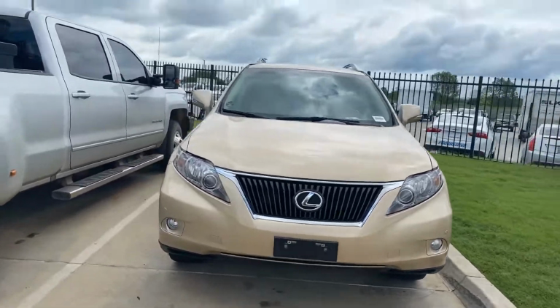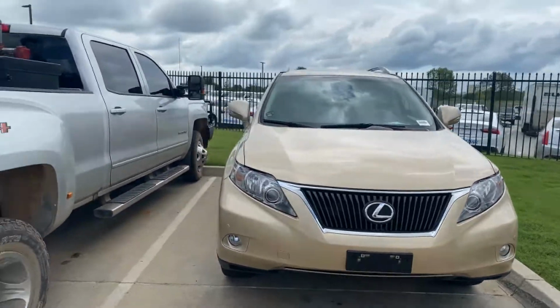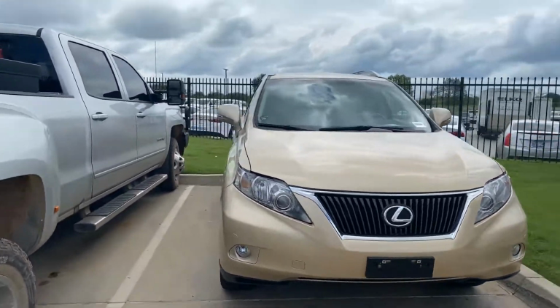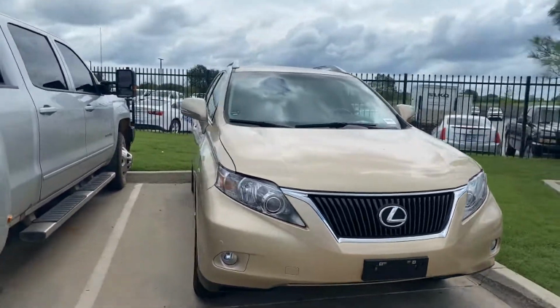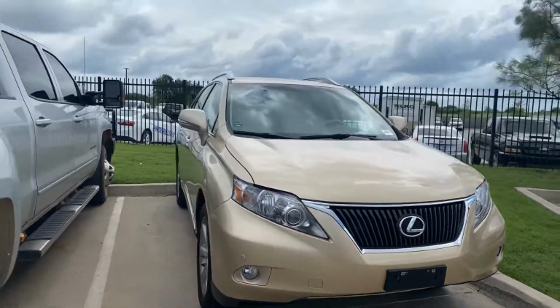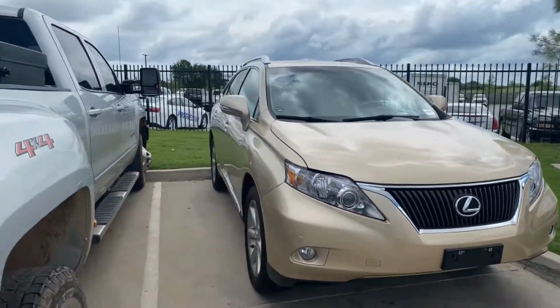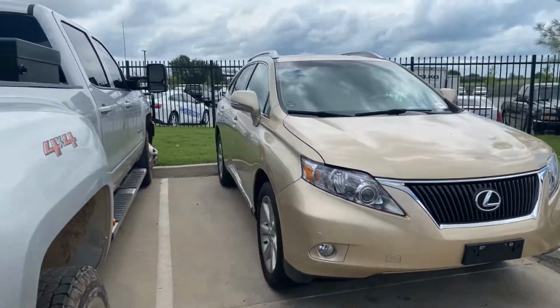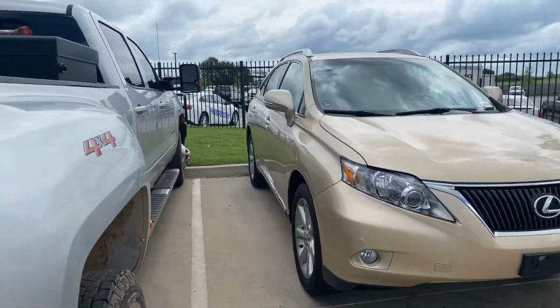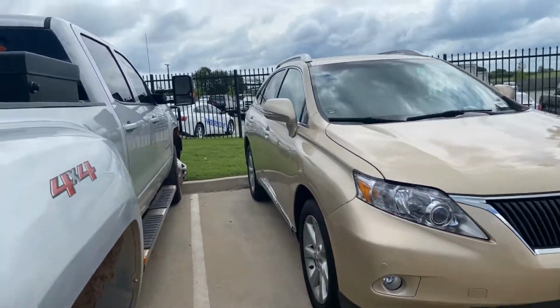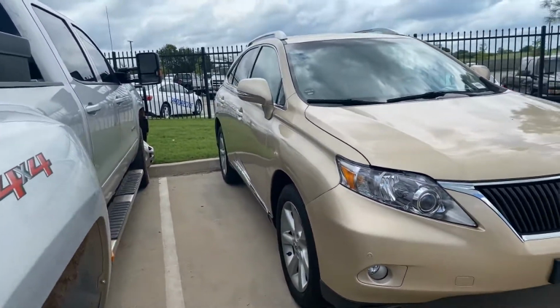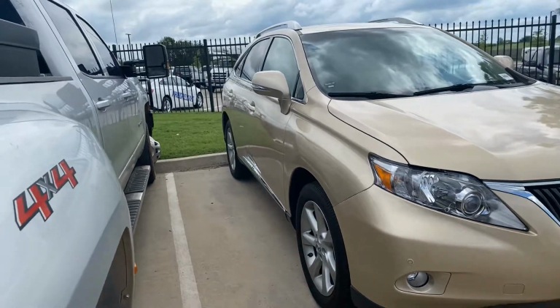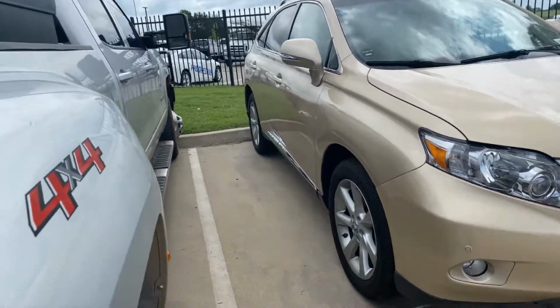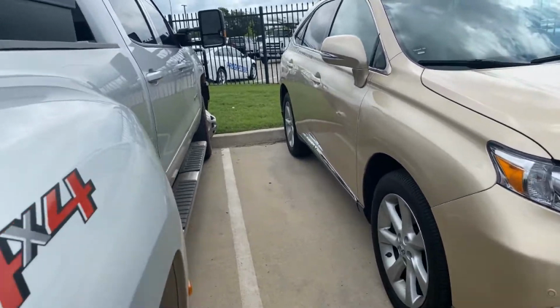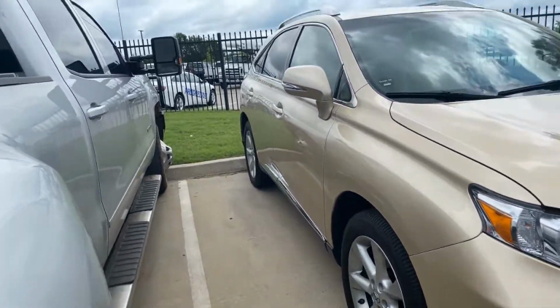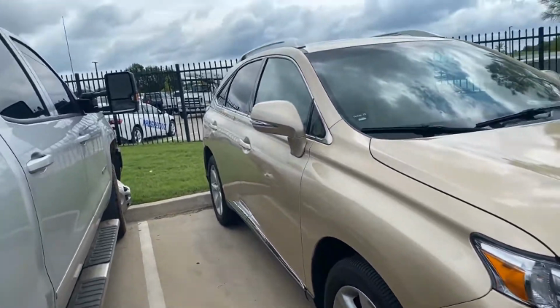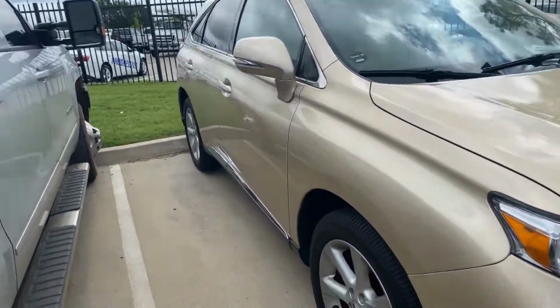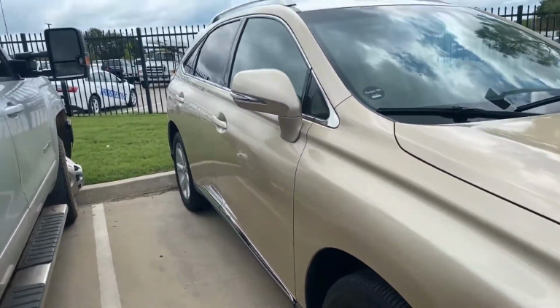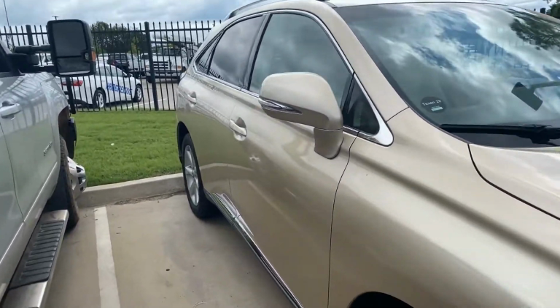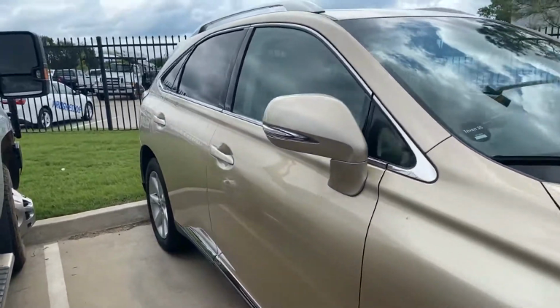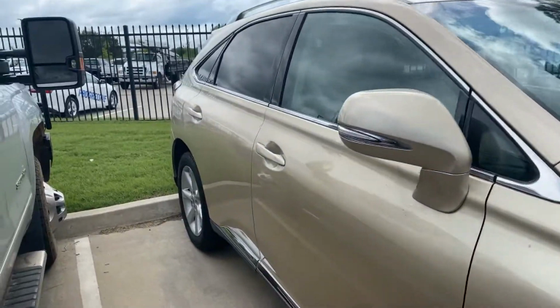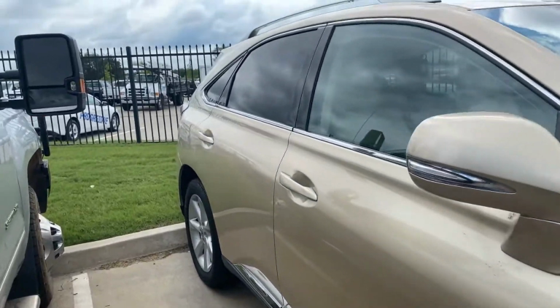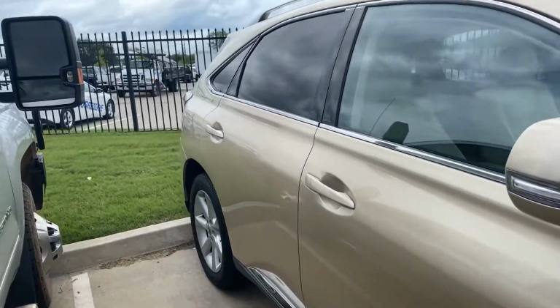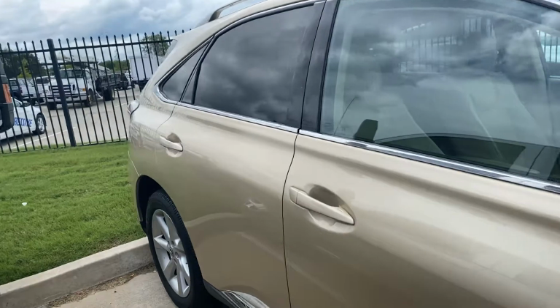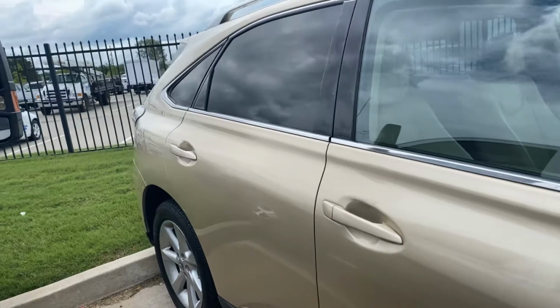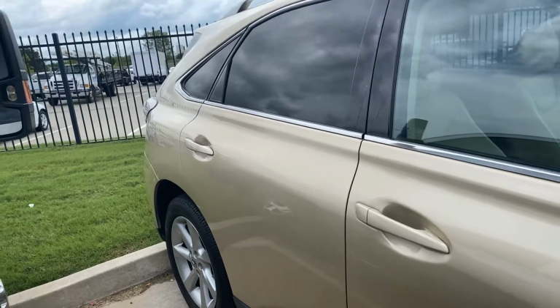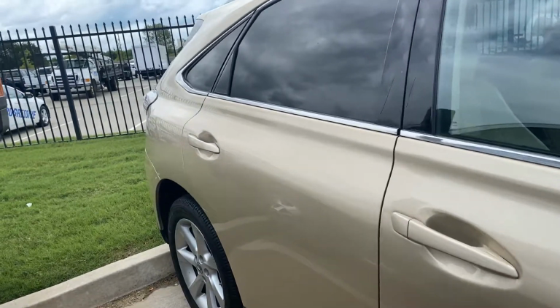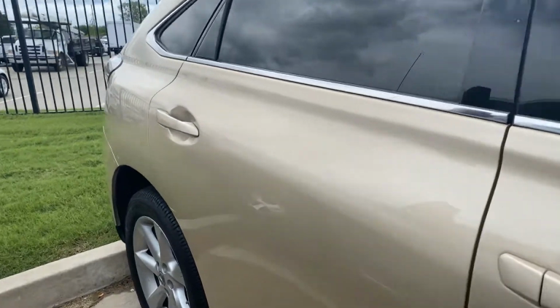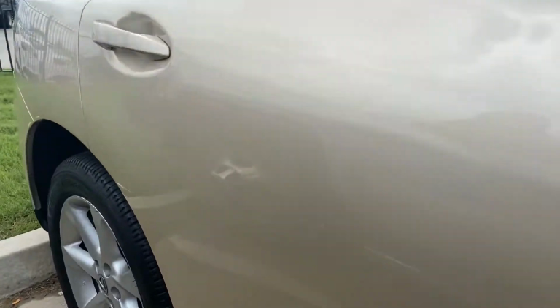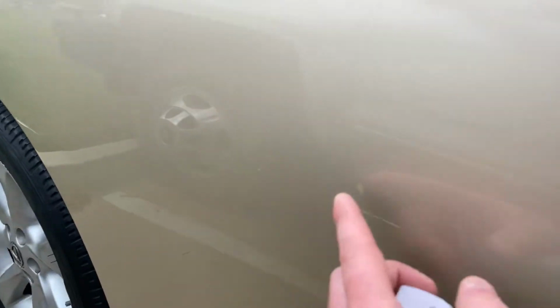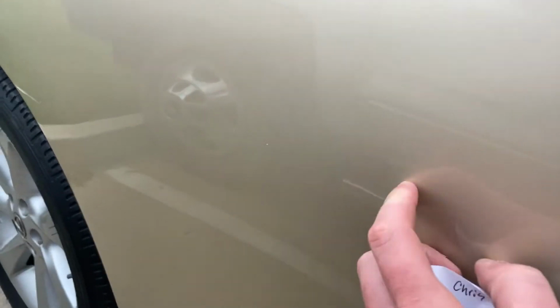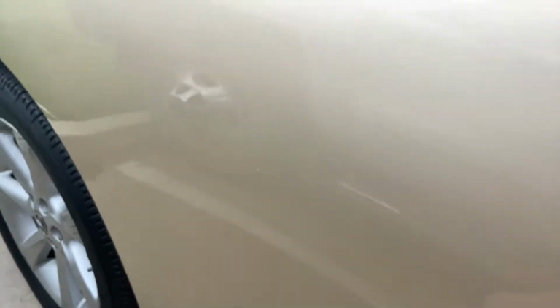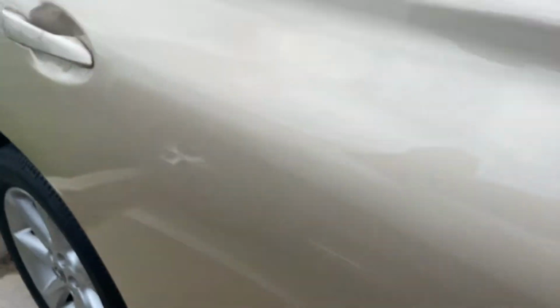I'll try and point out anything that causes me concern. Looks like it's got Michelin tires on it. Maybe a little nick right there — nope, that's just pollen.